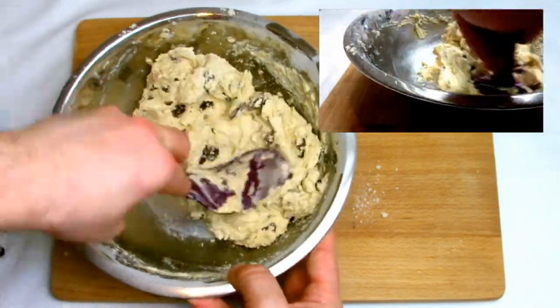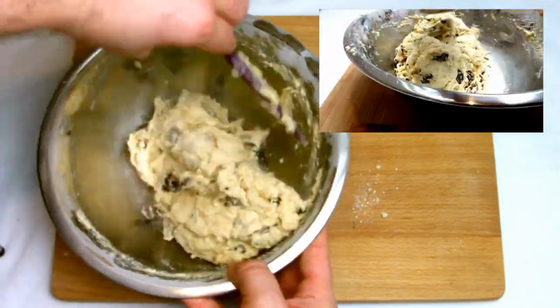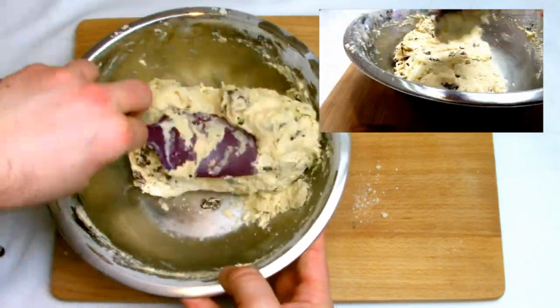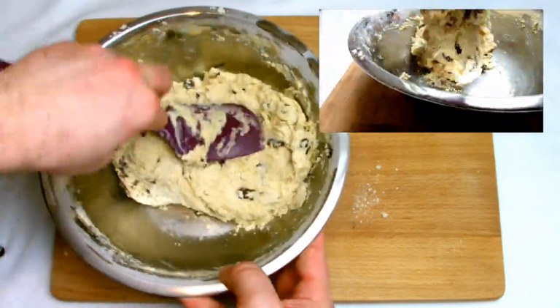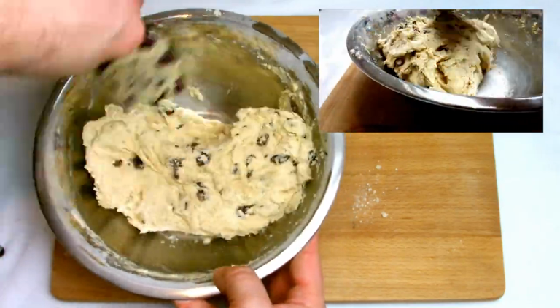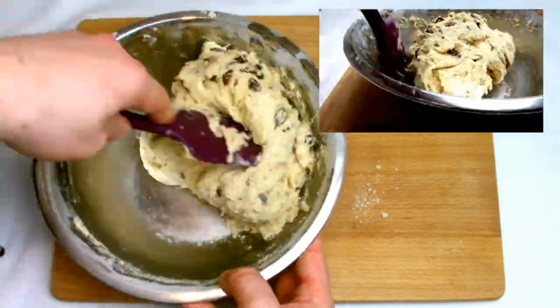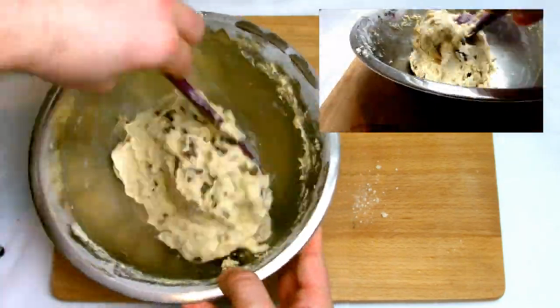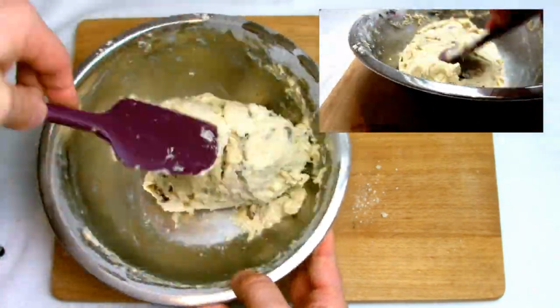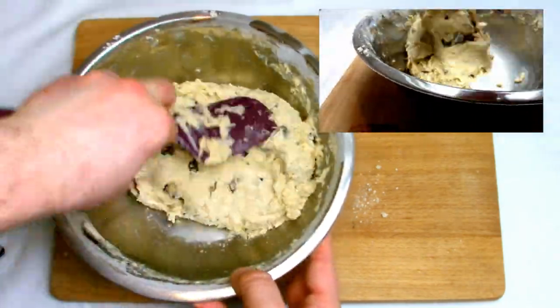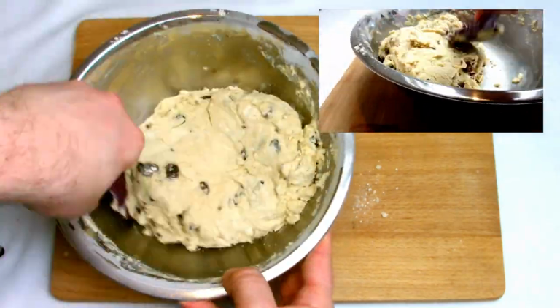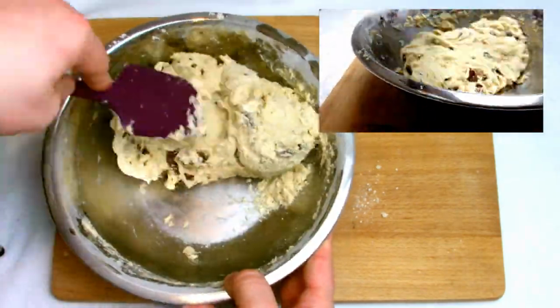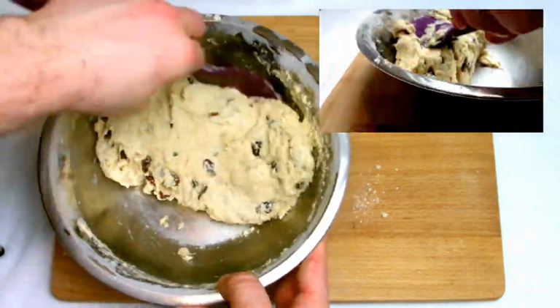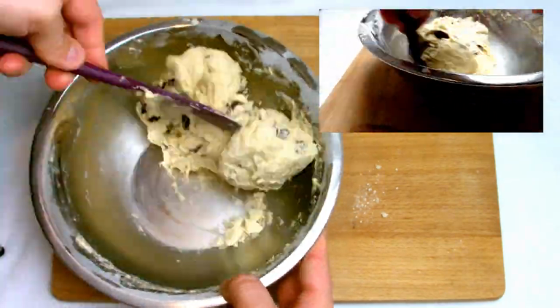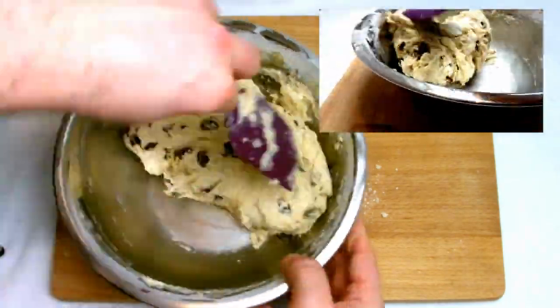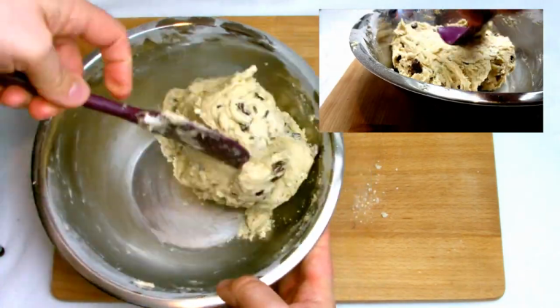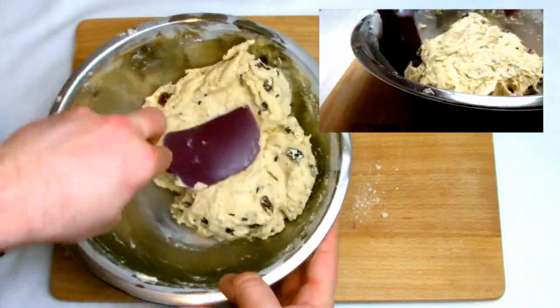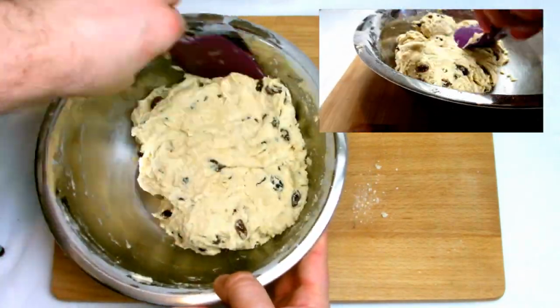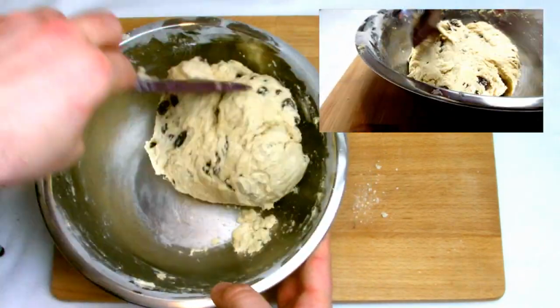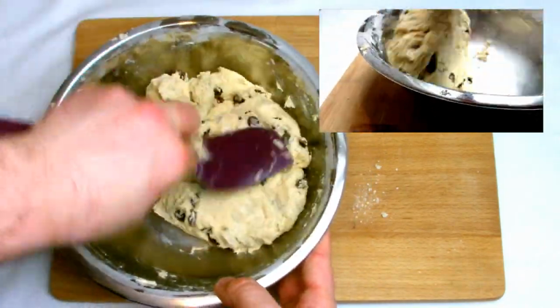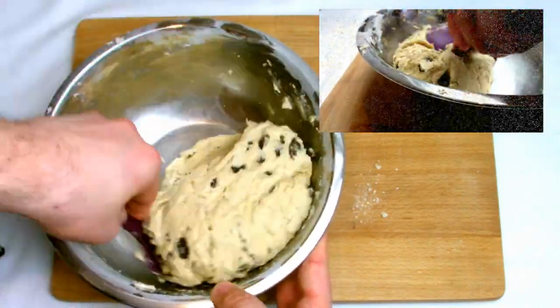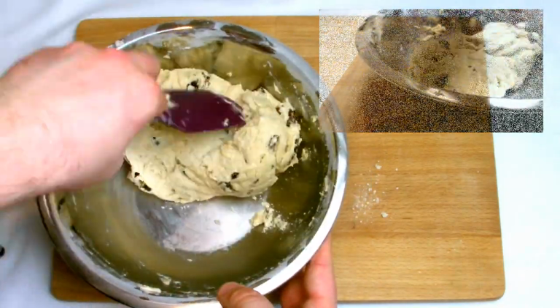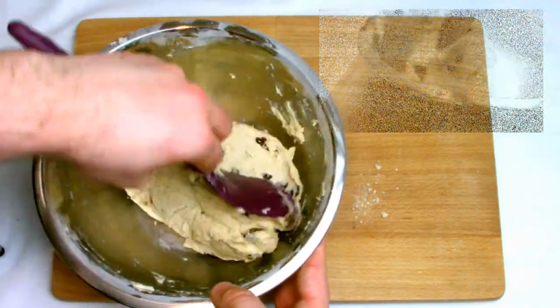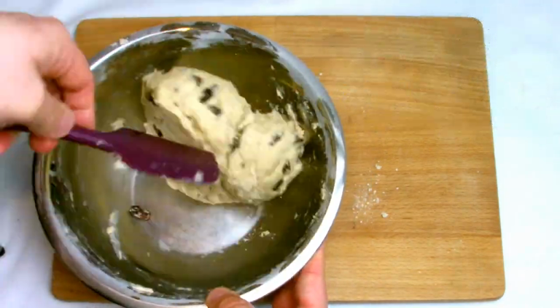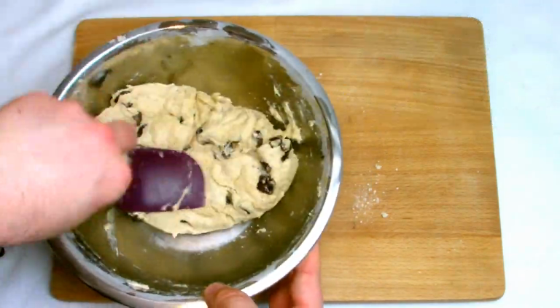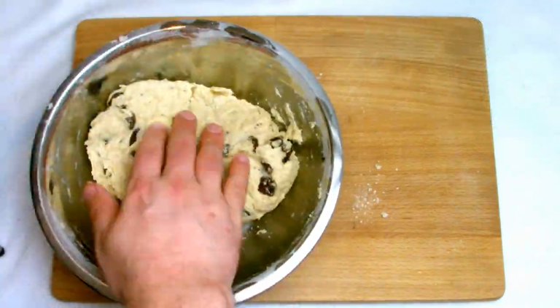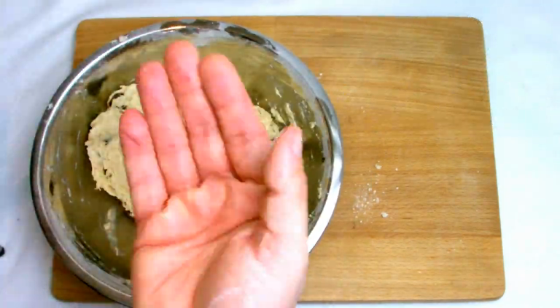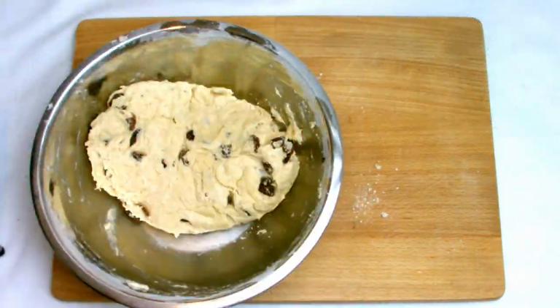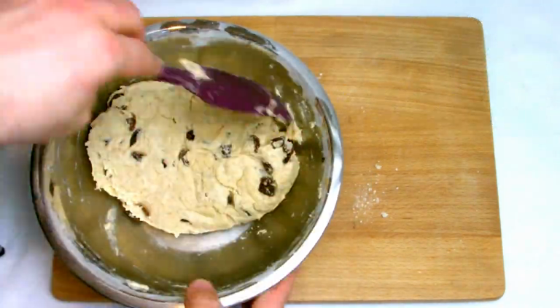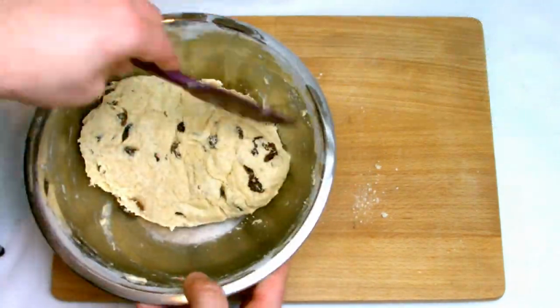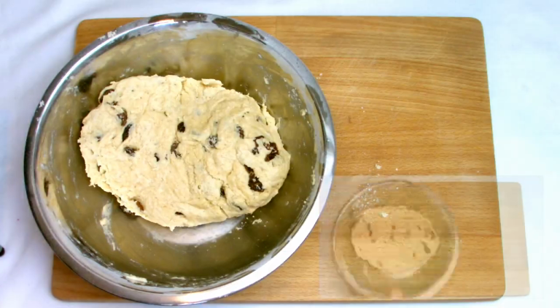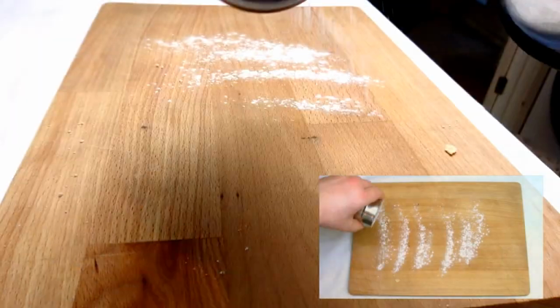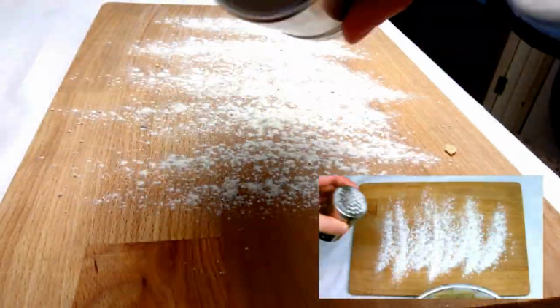Once it's all fully combined you should be able to just tap your fingers lightly on top and the fingers should come away with nothing being sticky. At this point it's time to turn out onto the board and roll out our scones.